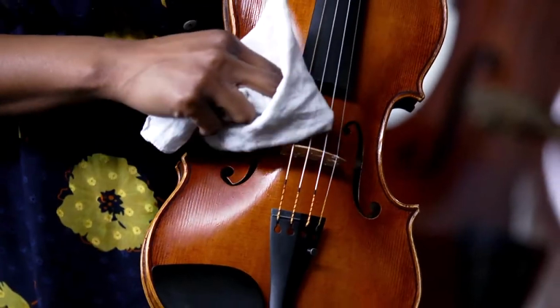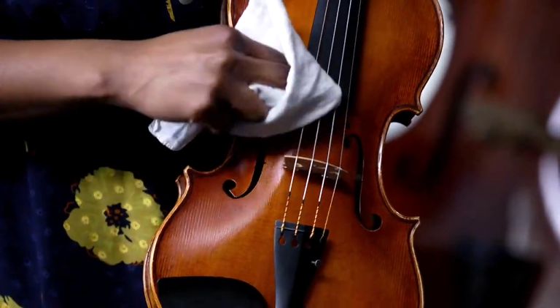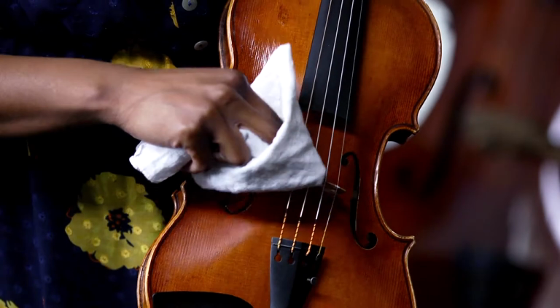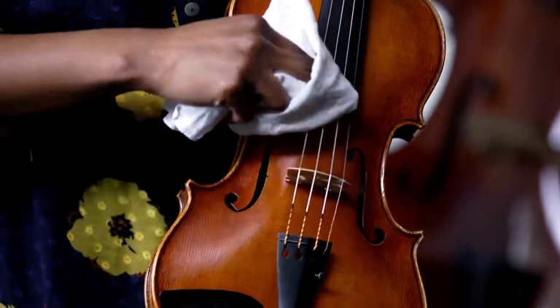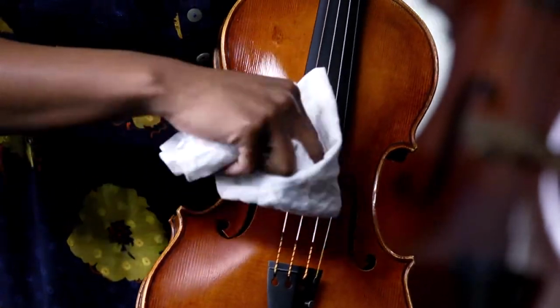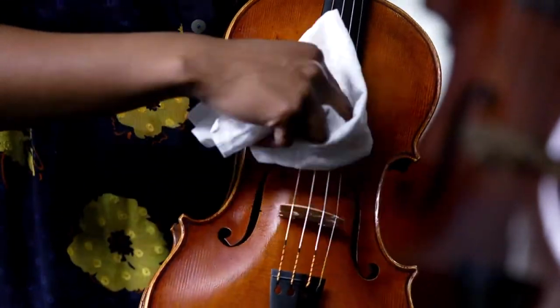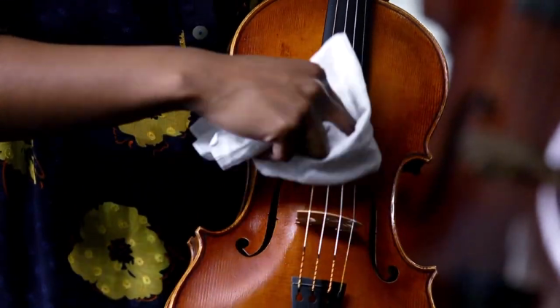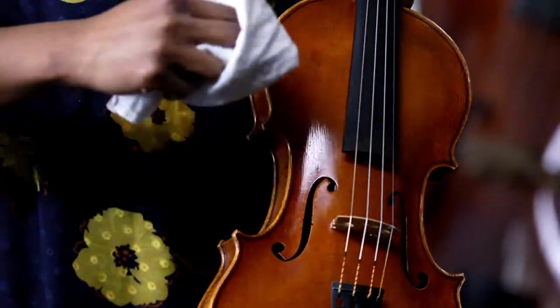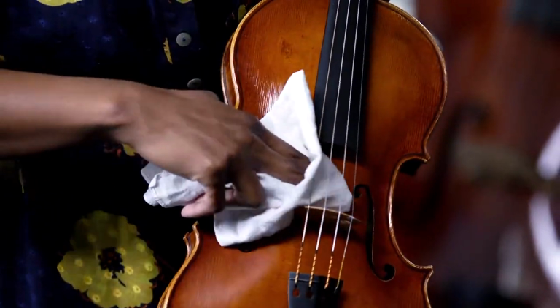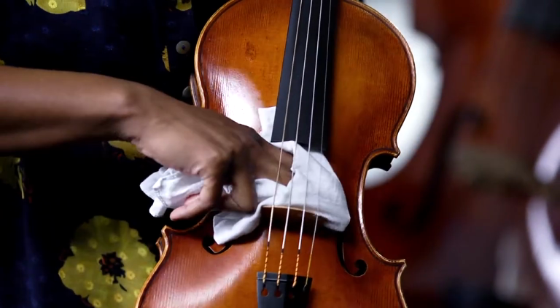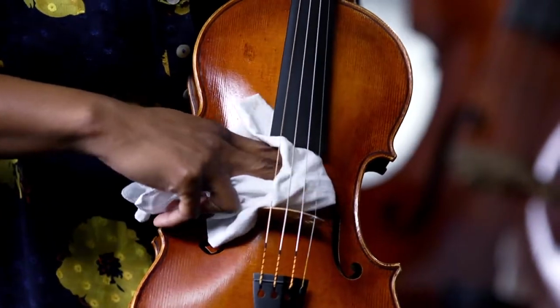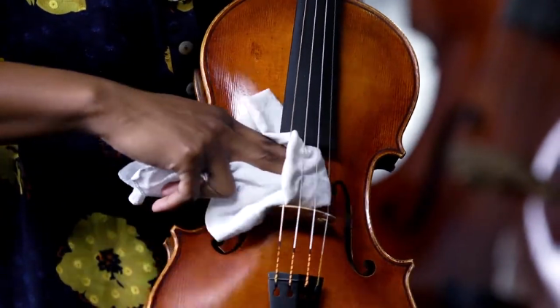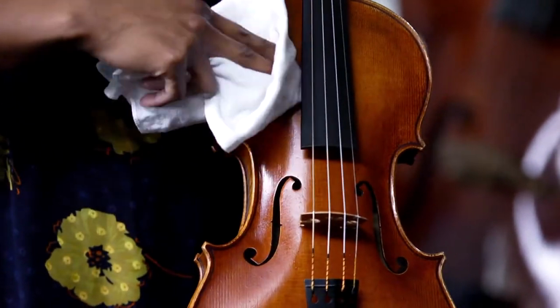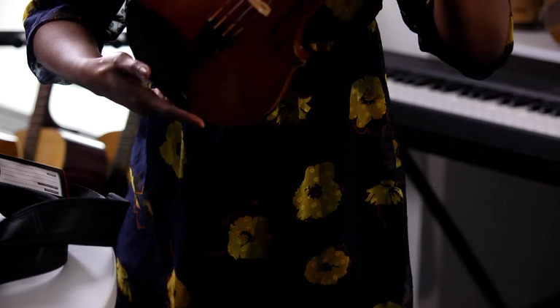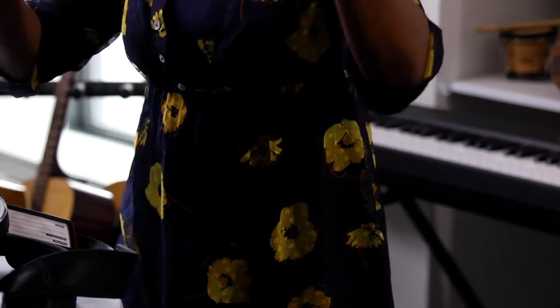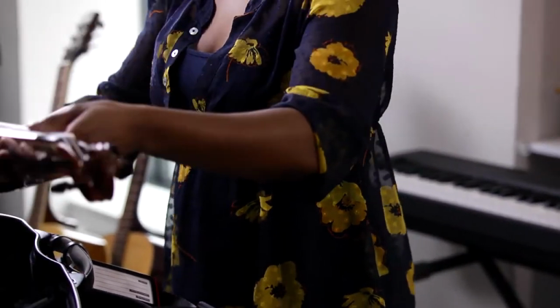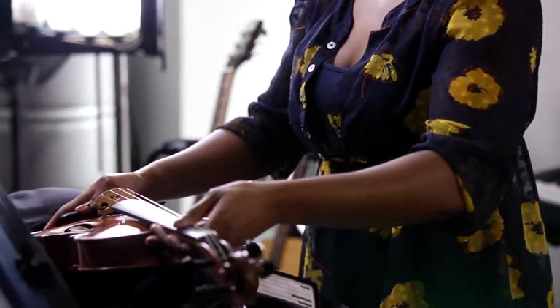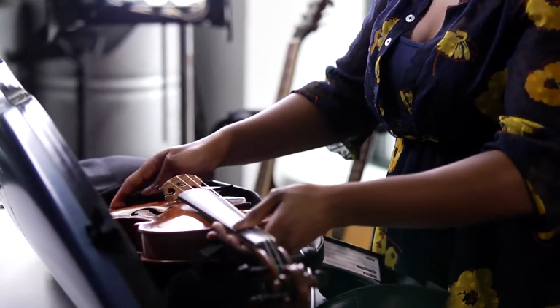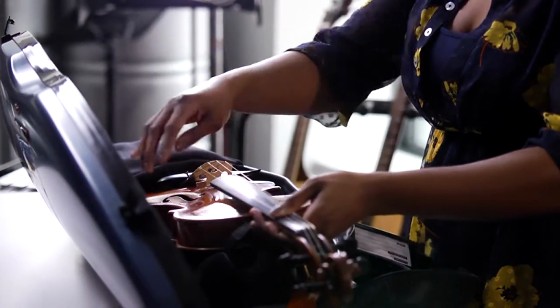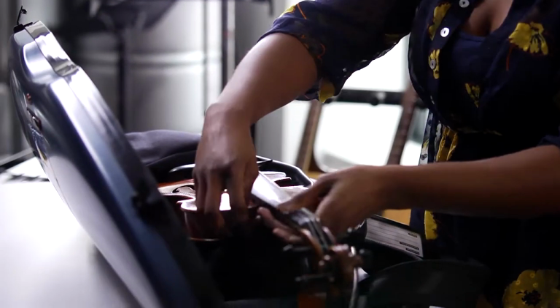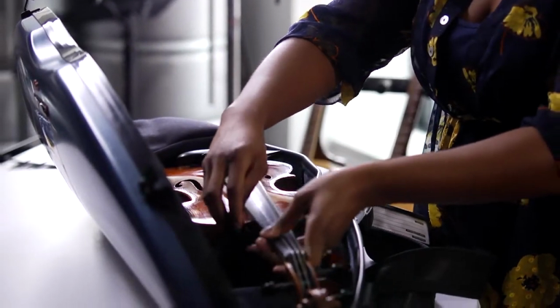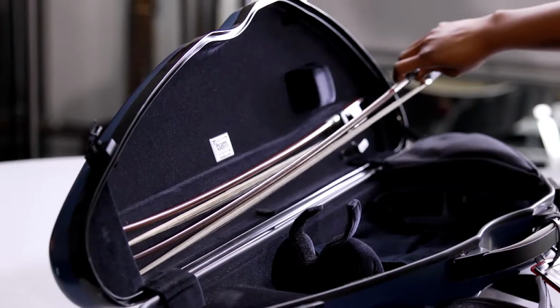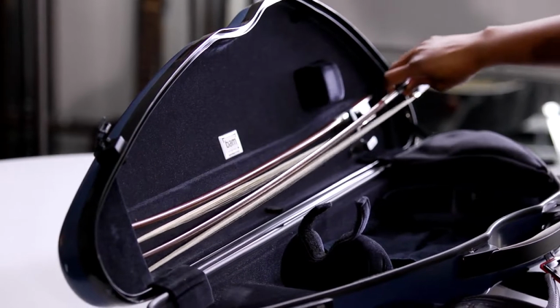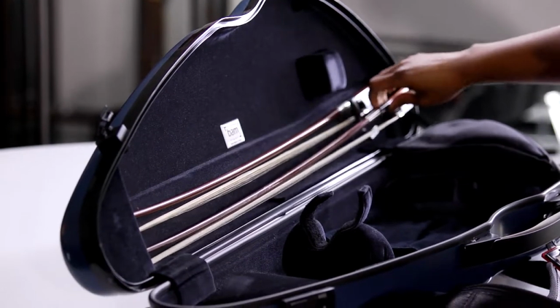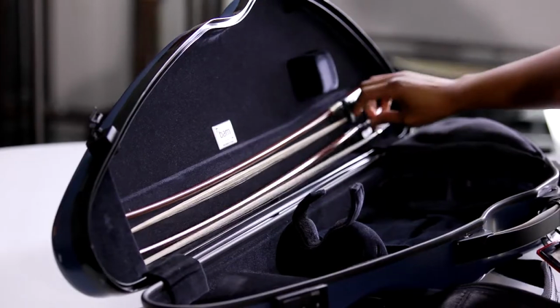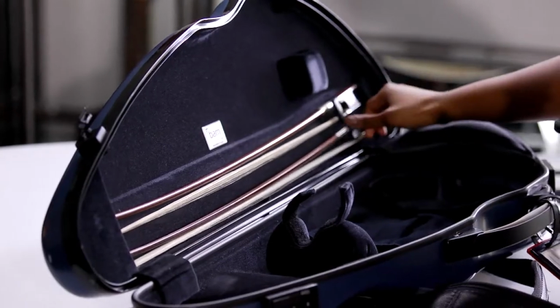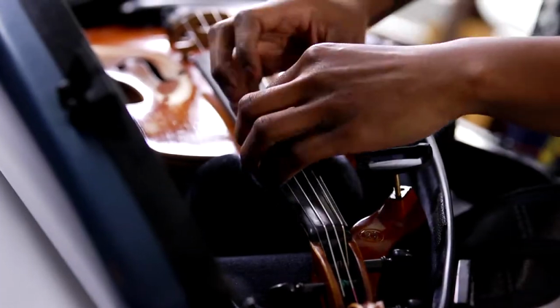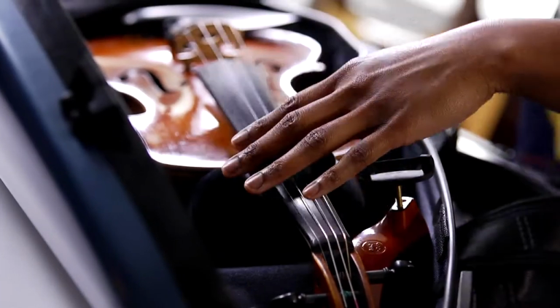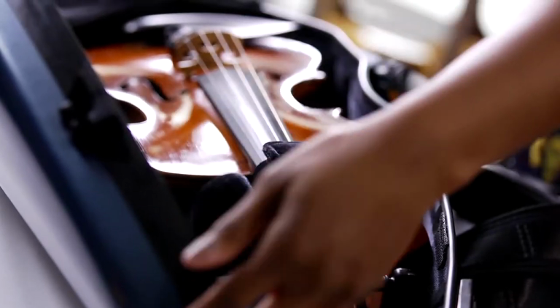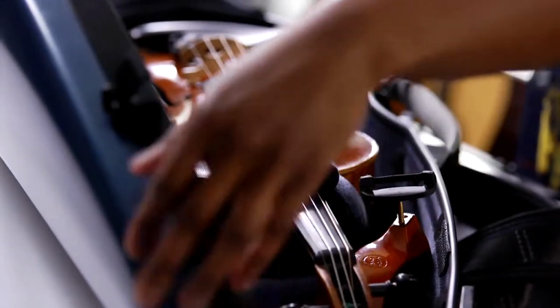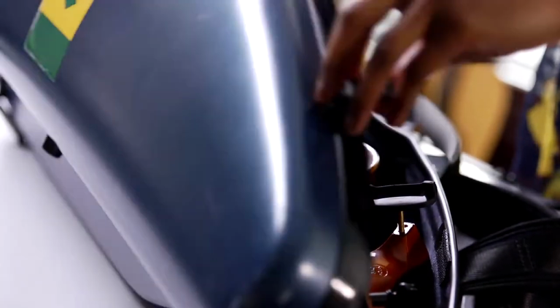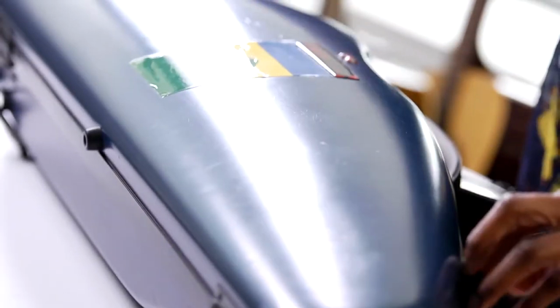After use, clean the instrument with a gentle cloth to avoid the accumulation of dust and rosin particles, and ensure you secure it properly inside the case before storage, including the bow and any other accessories. In some cases, you will have velcro straps to help things out.